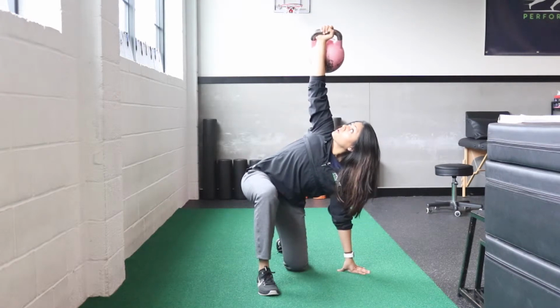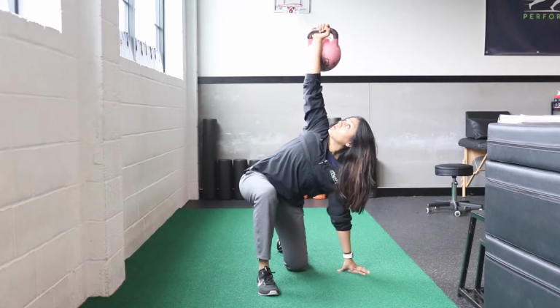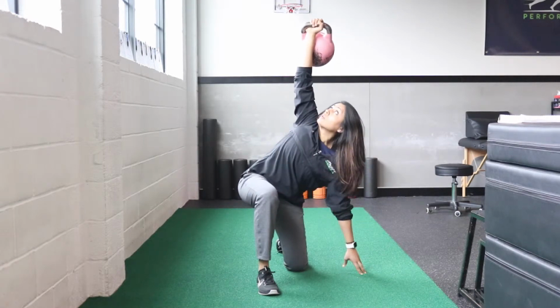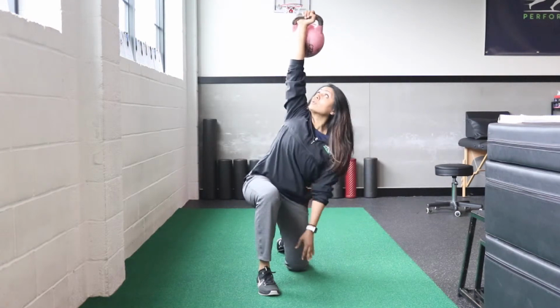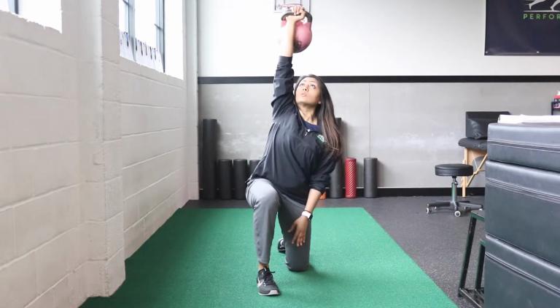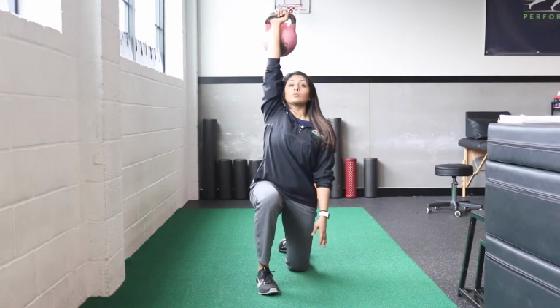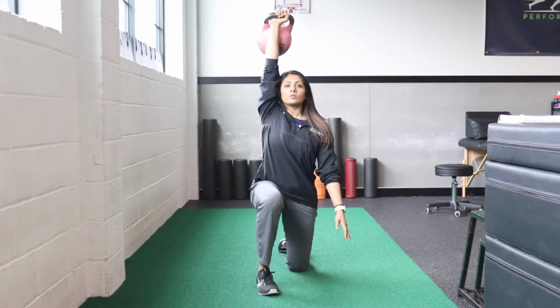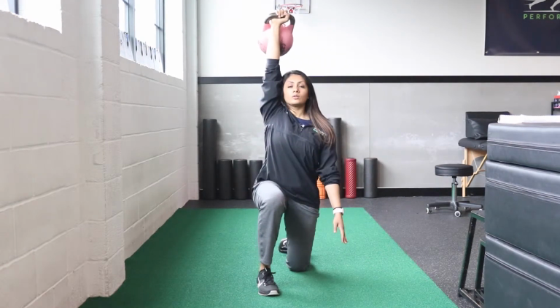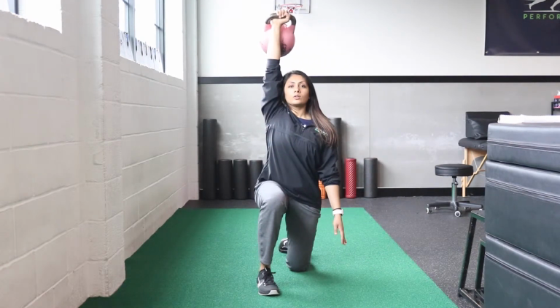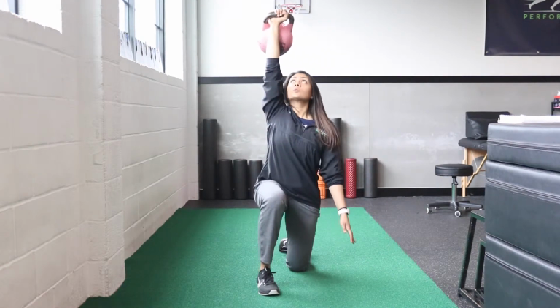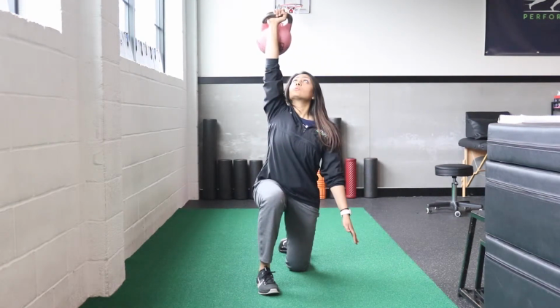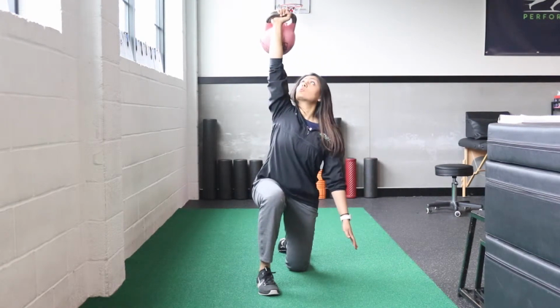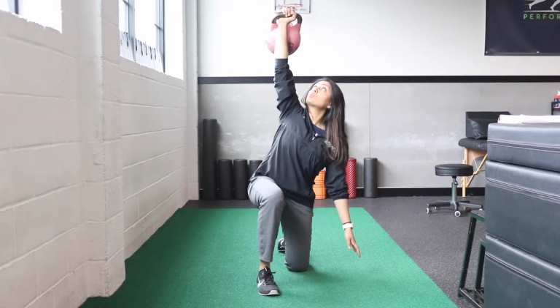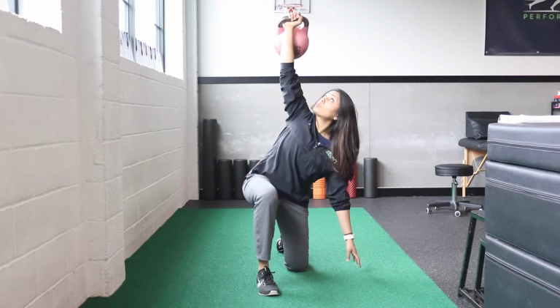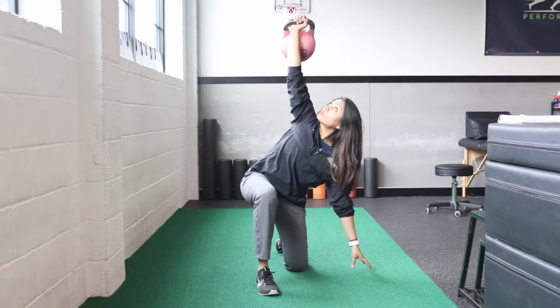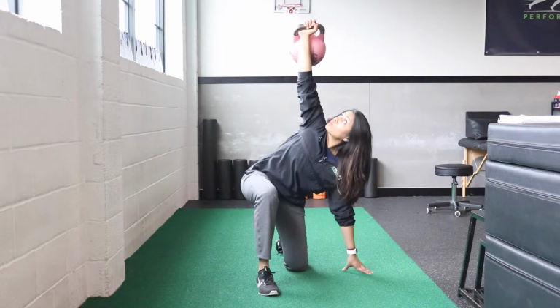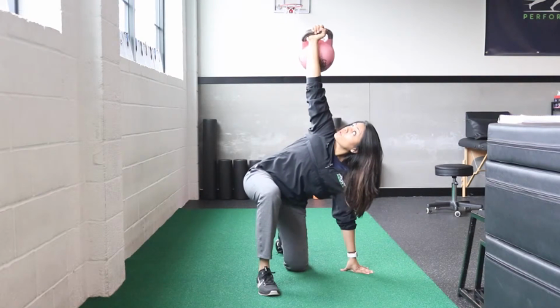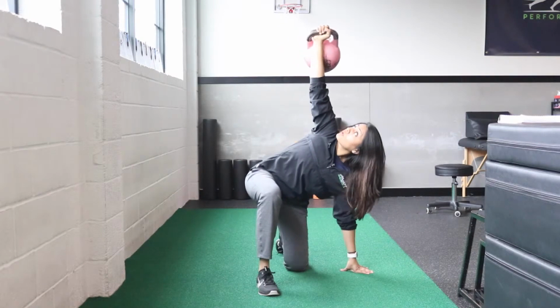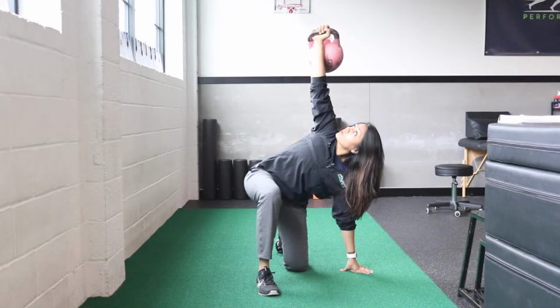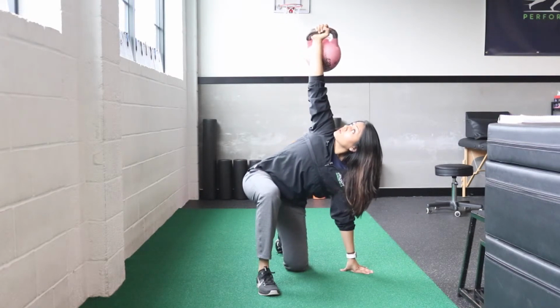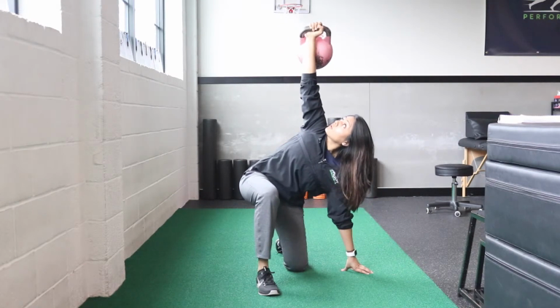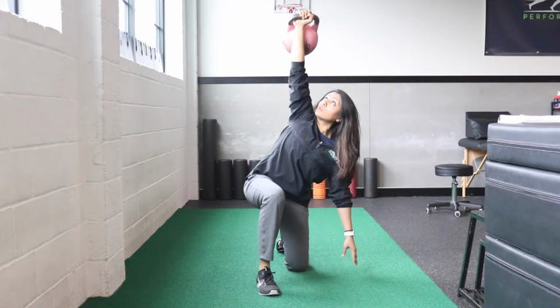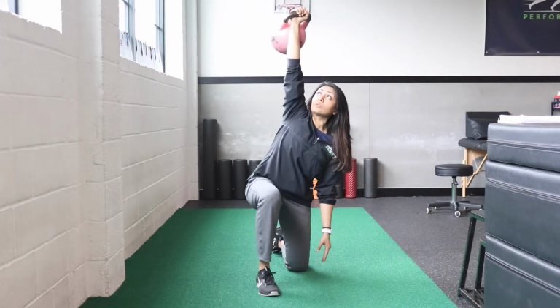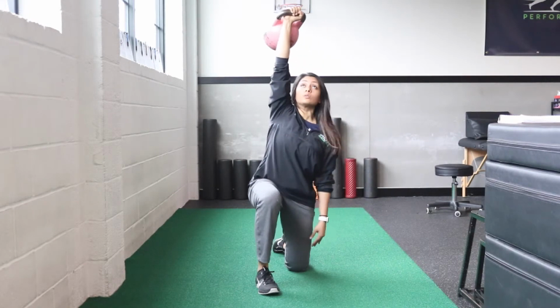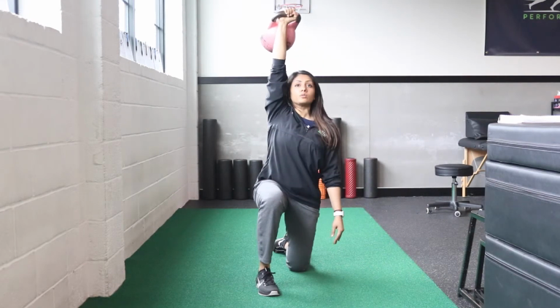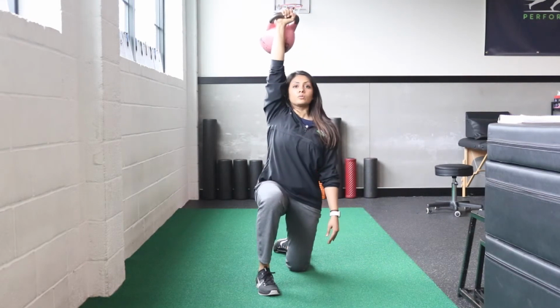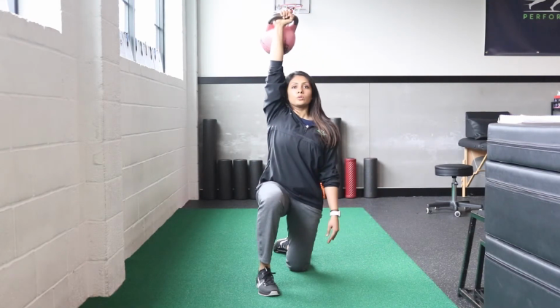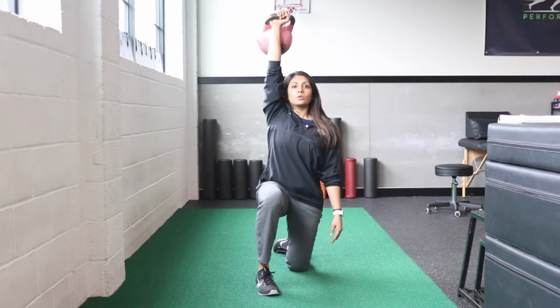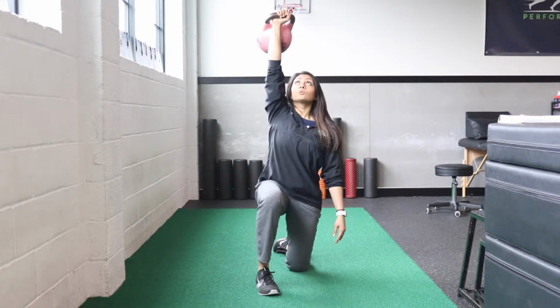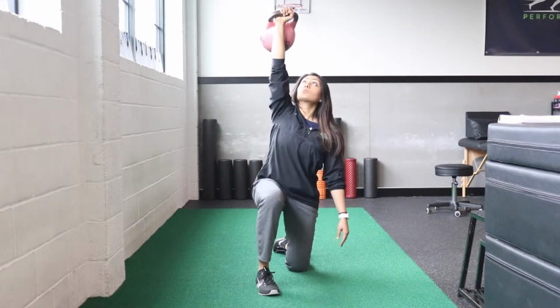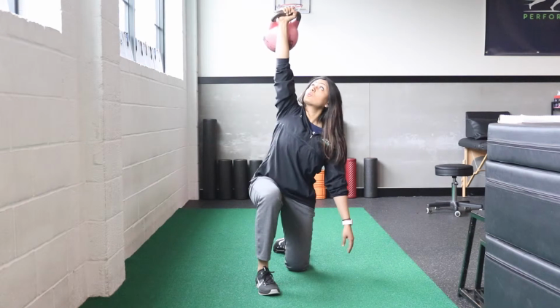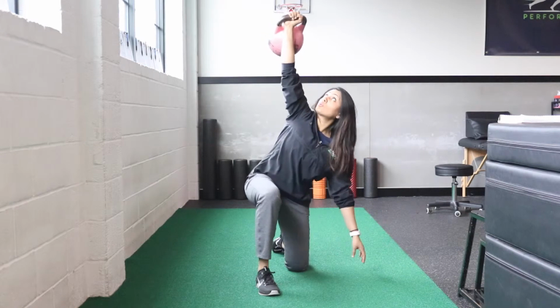As you come down, lower your other arm all the way towards the ground. Push the kettlebell to come back up to the kneeling position. Make sure that the kettlebell stays in the same spot the whole time.